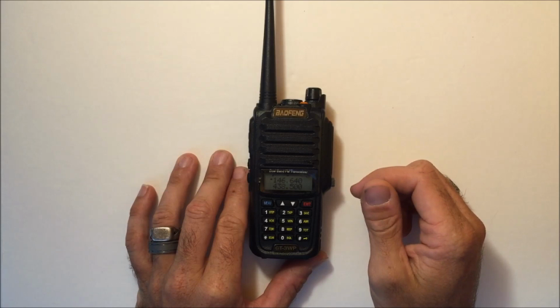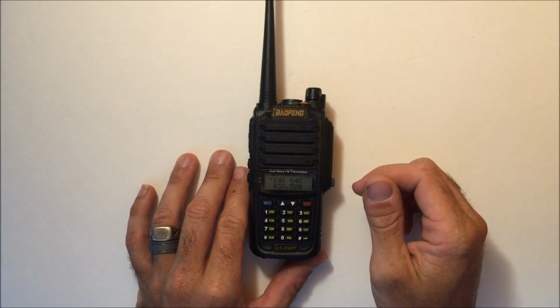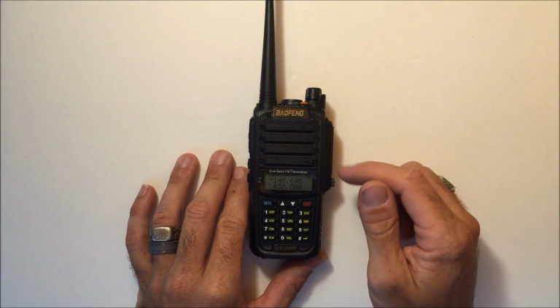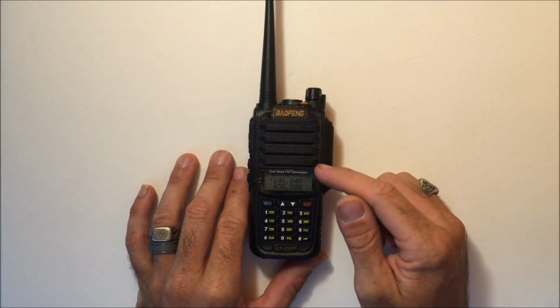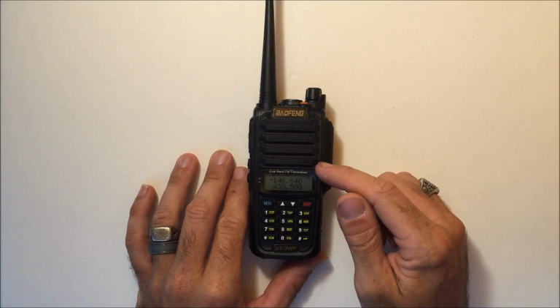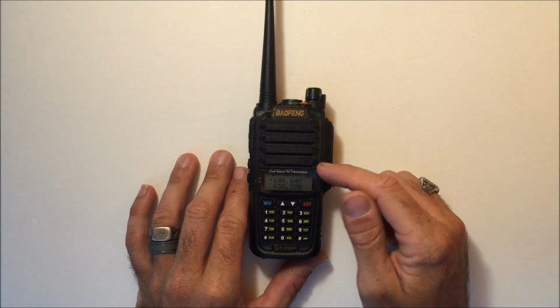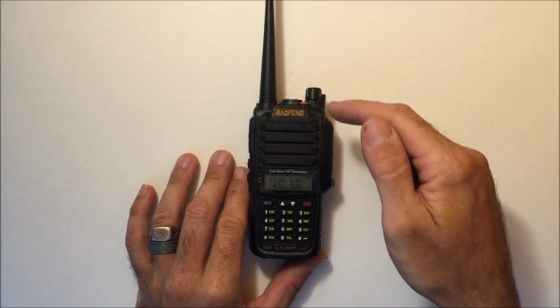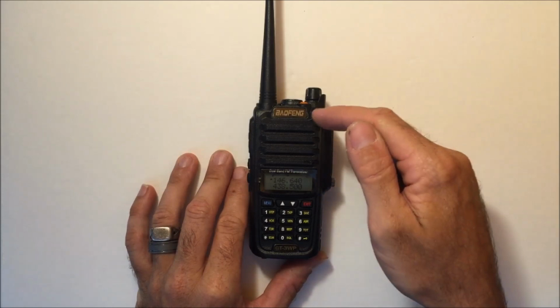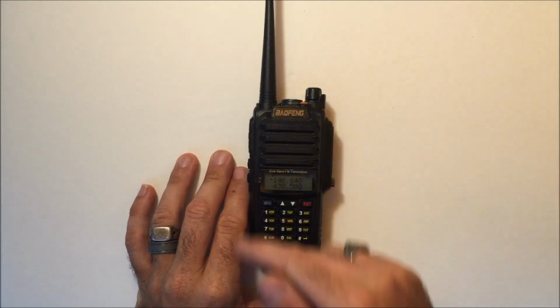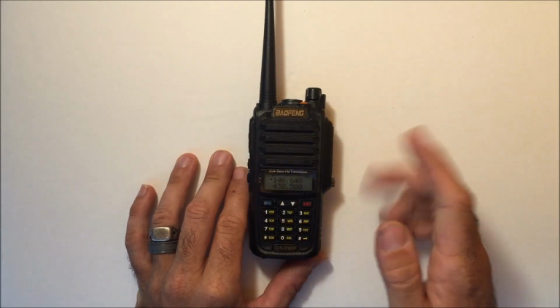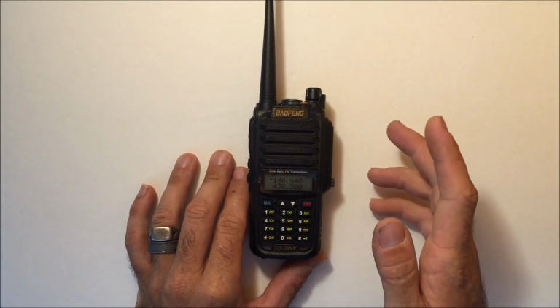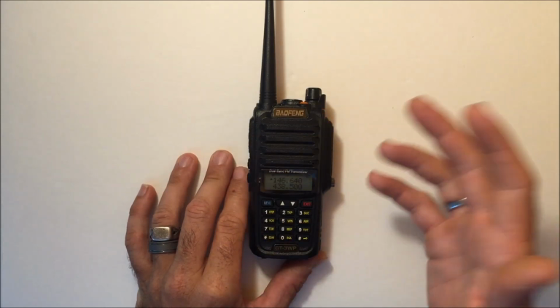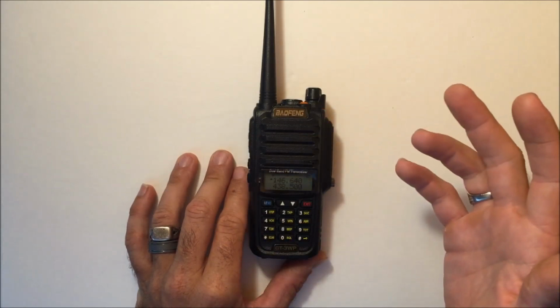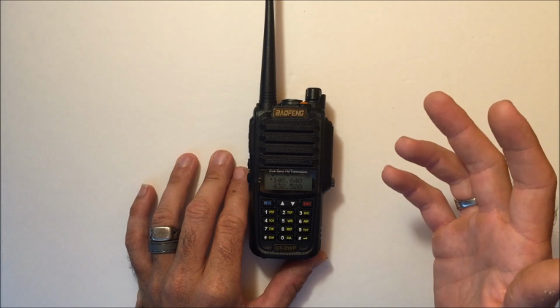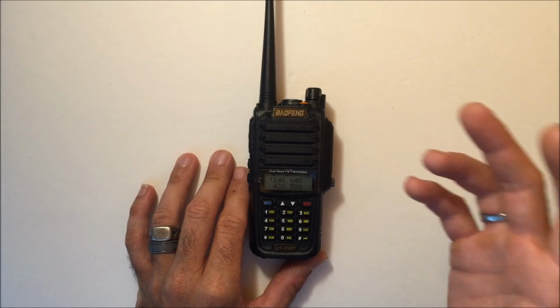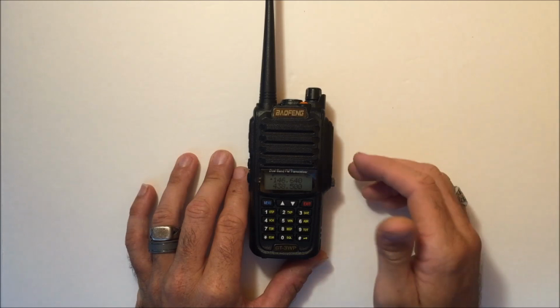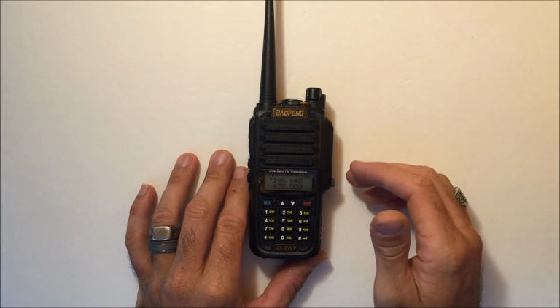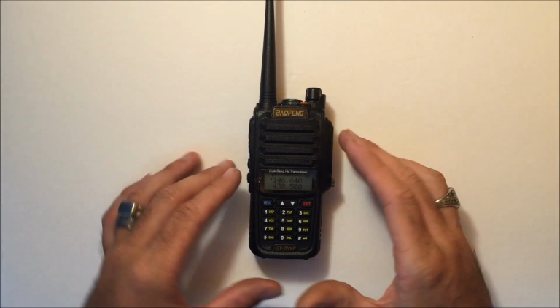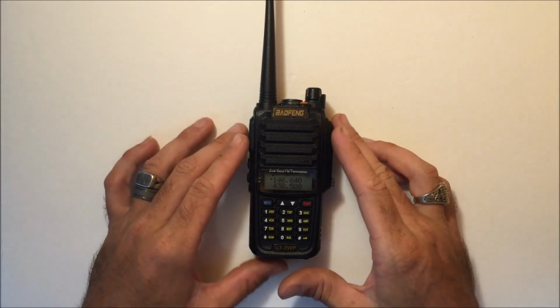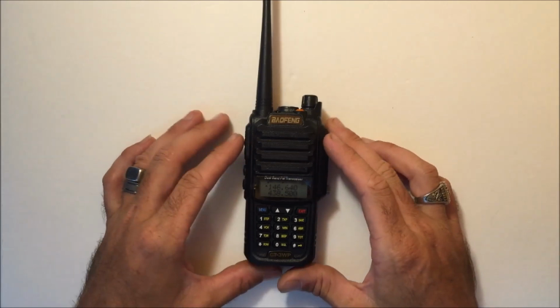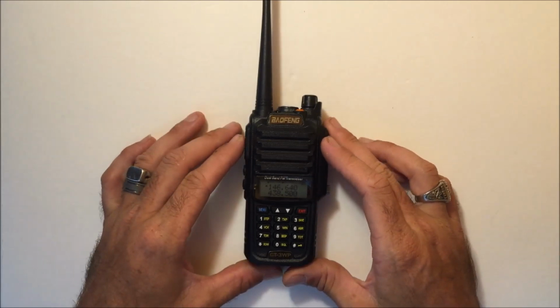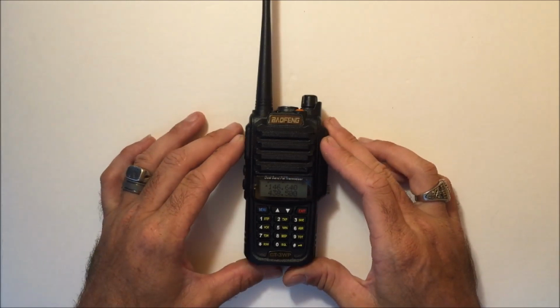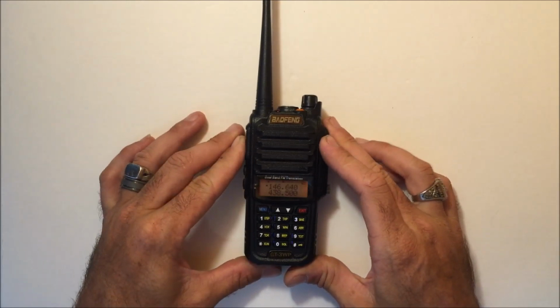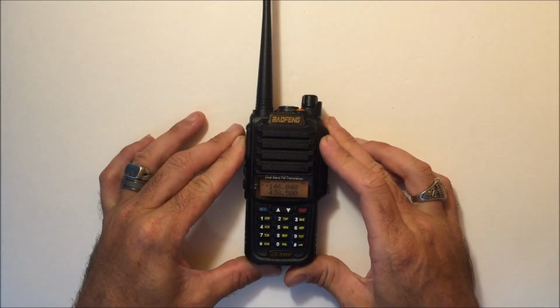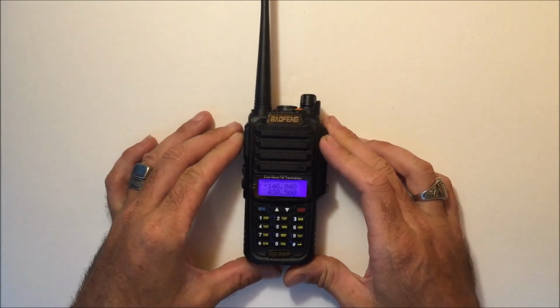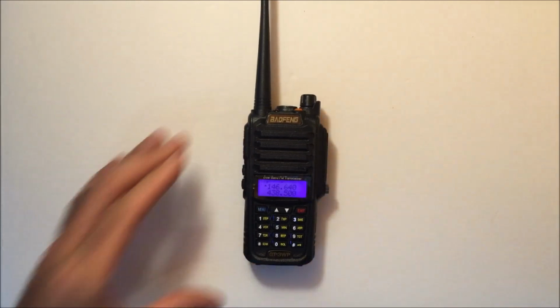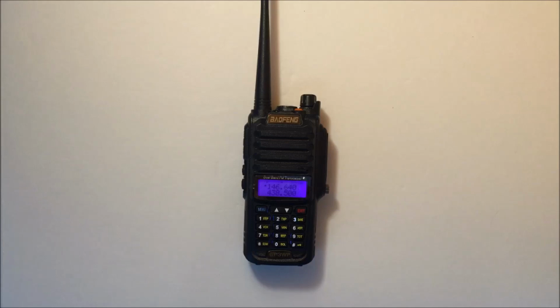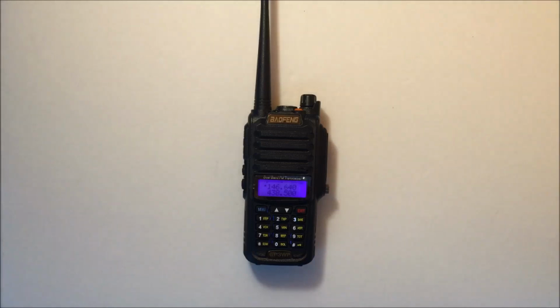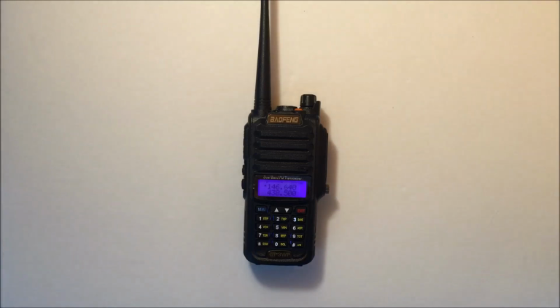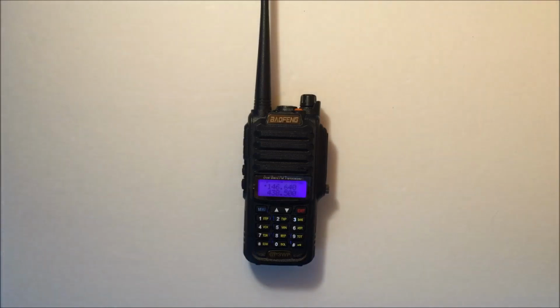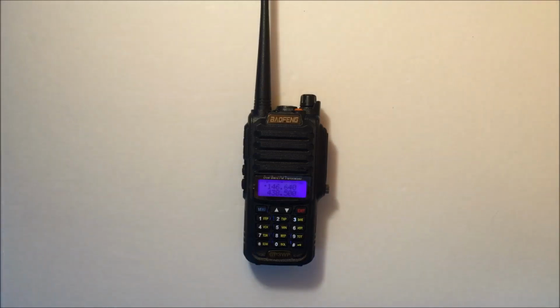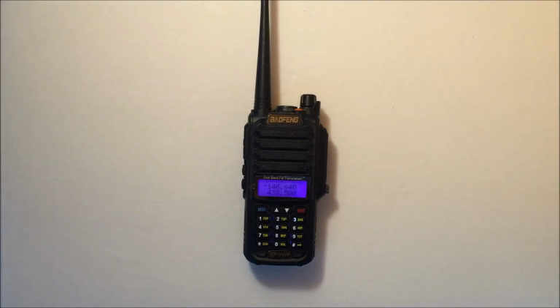I'll see if someone's on the repeater to test the microphone. Despite having the waterproof seal, people can evidently hear me just fine. I'll throw a call out — let me turn my speakers down so they don't interfere.